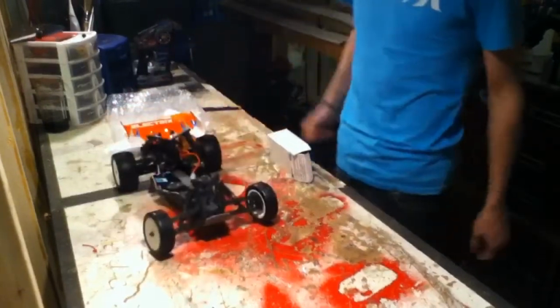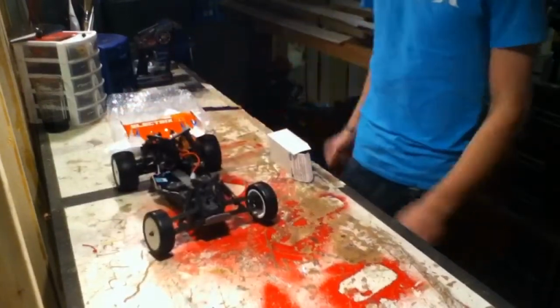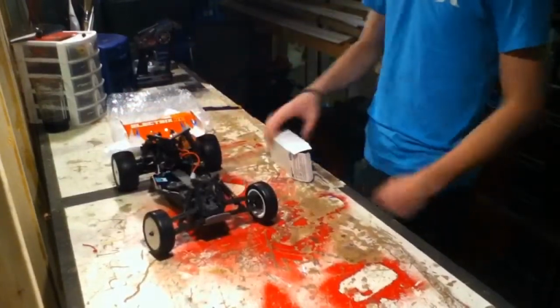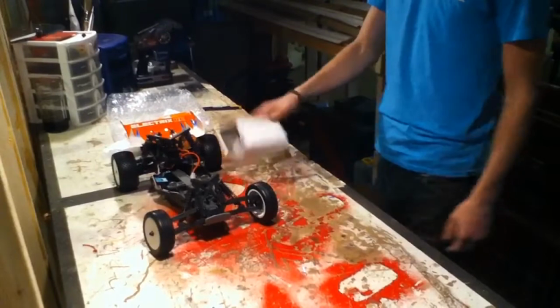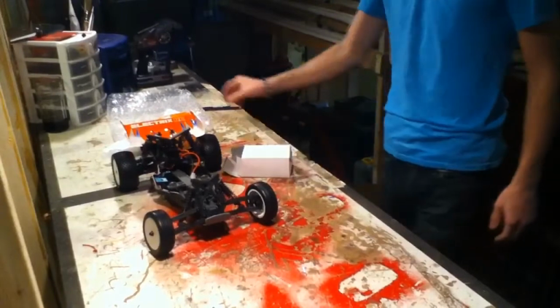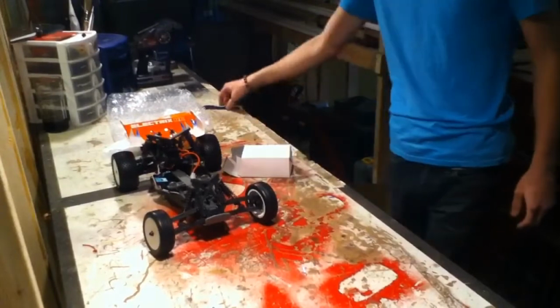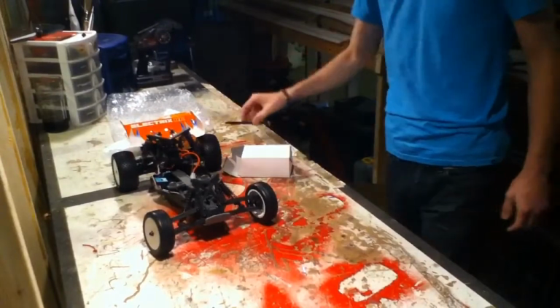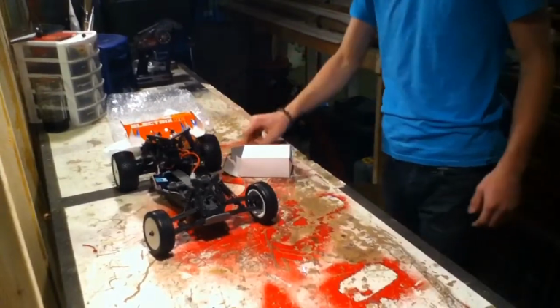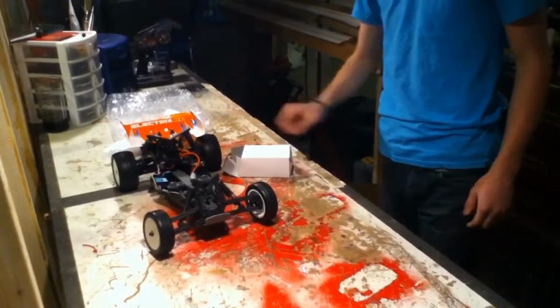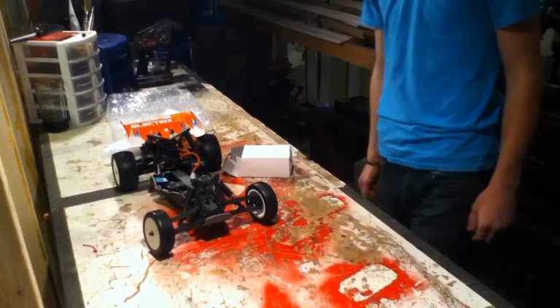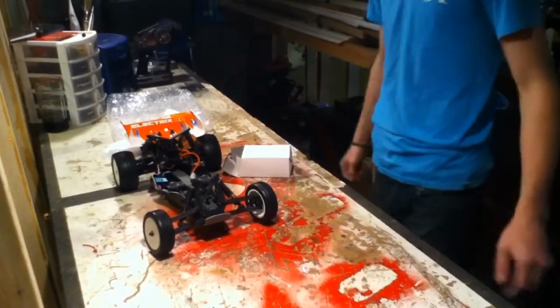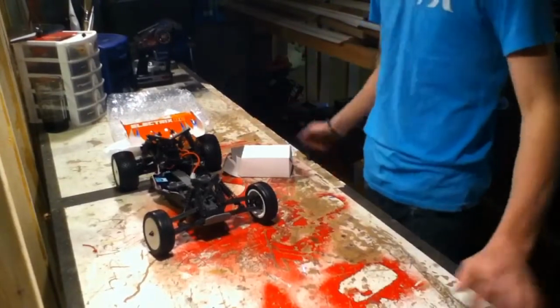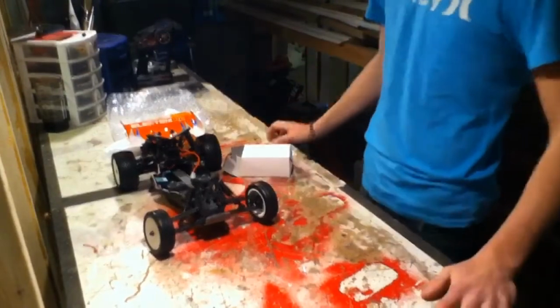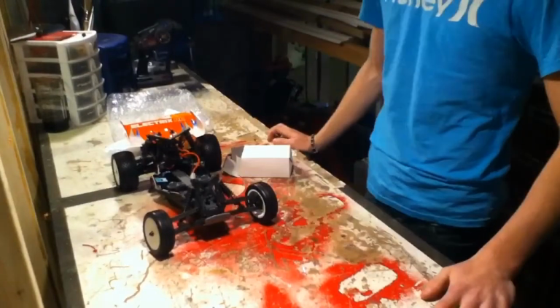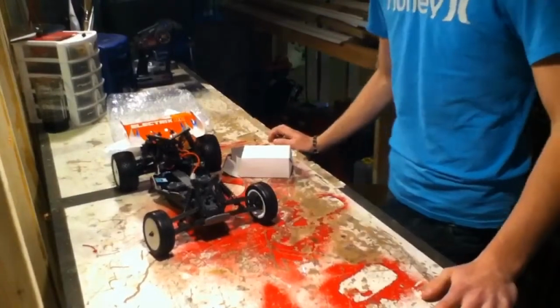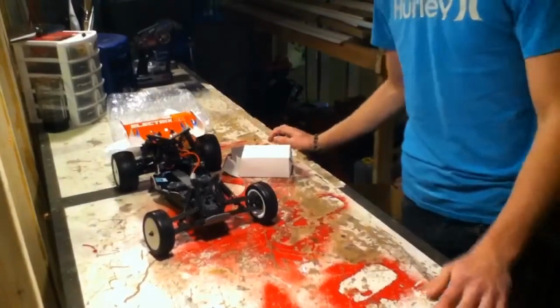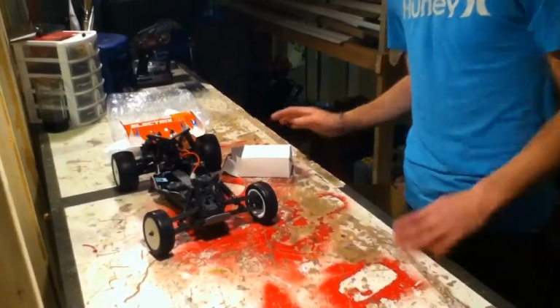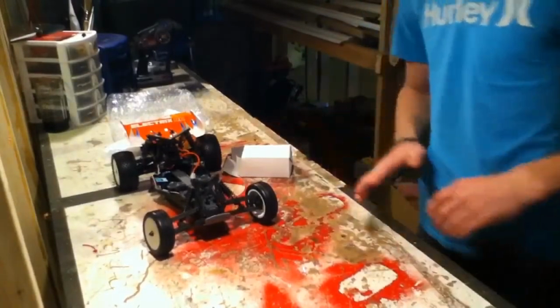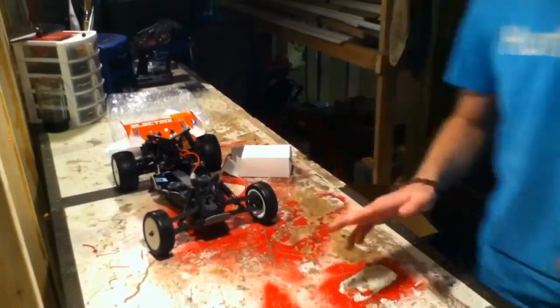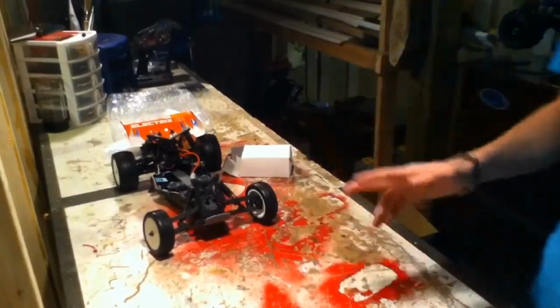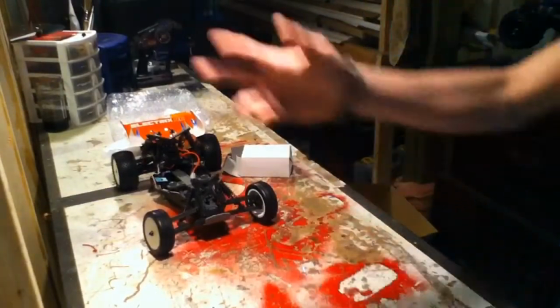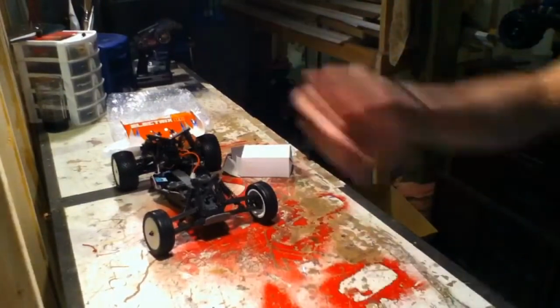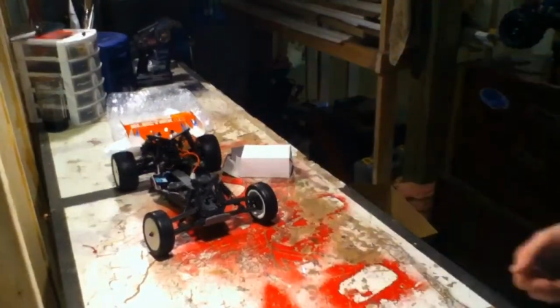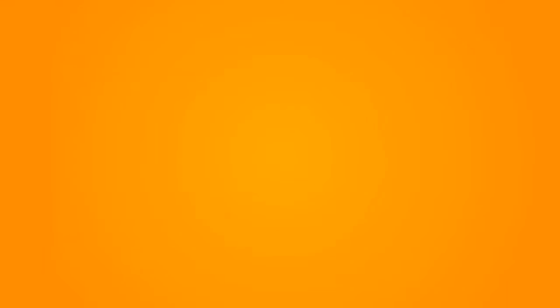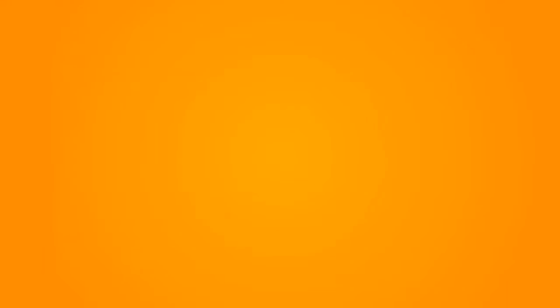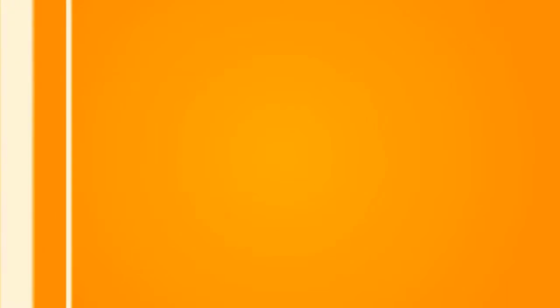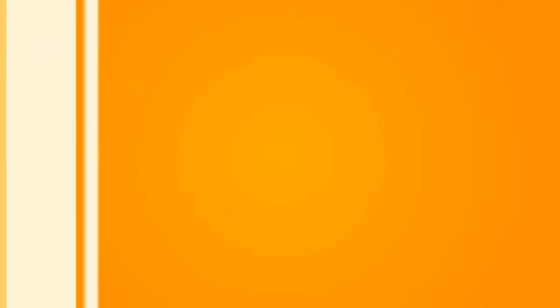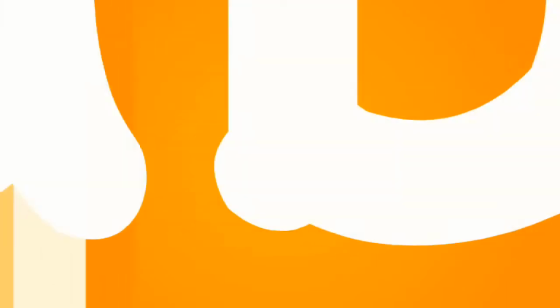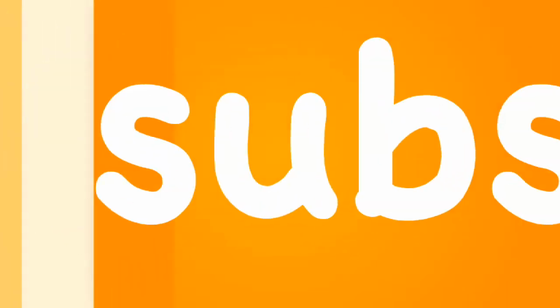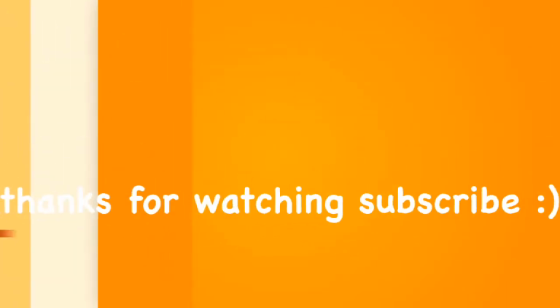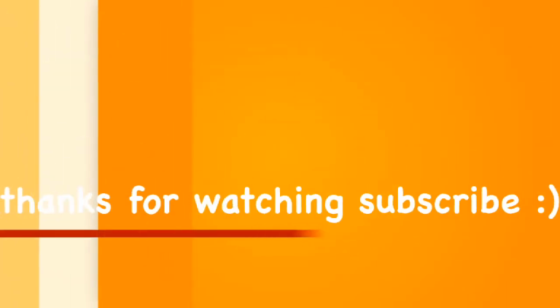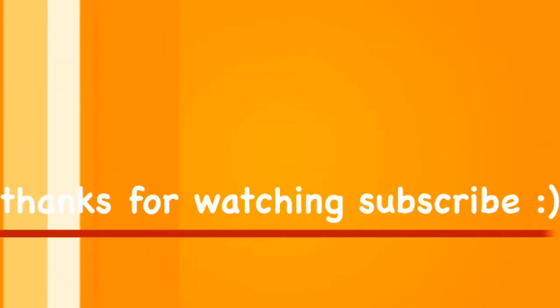So that's the unboxing for that. Feel free to check out the other videos. Peace.